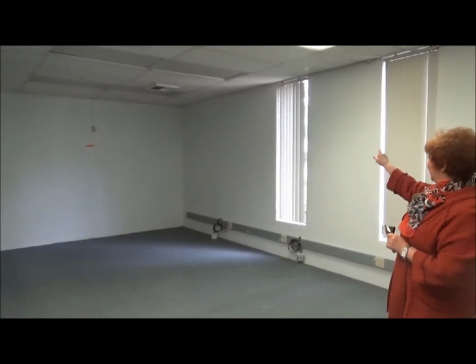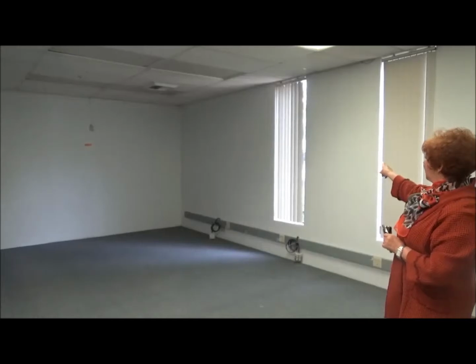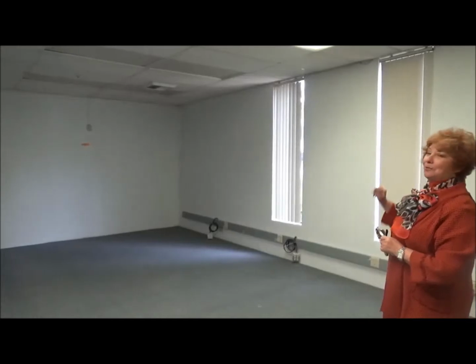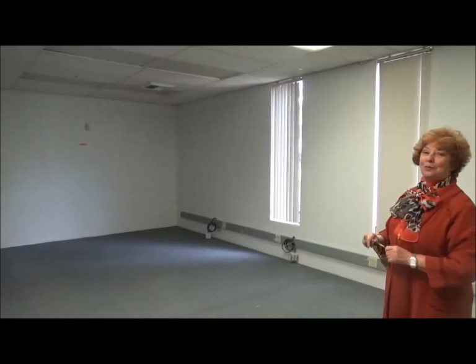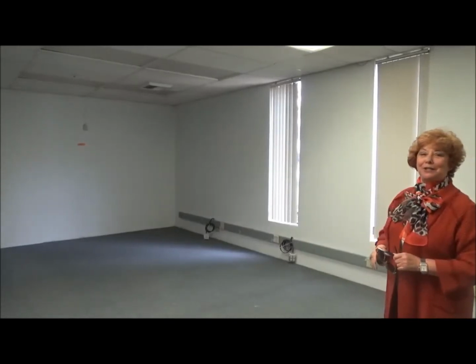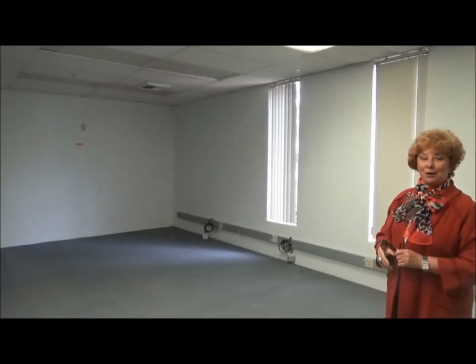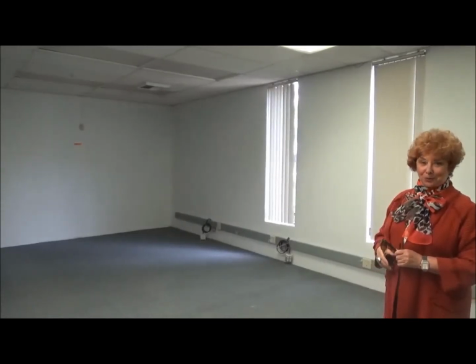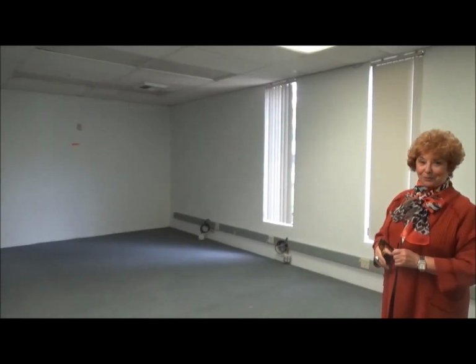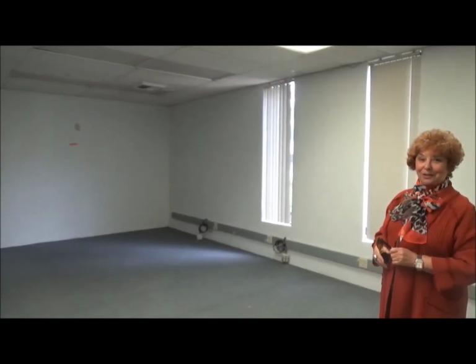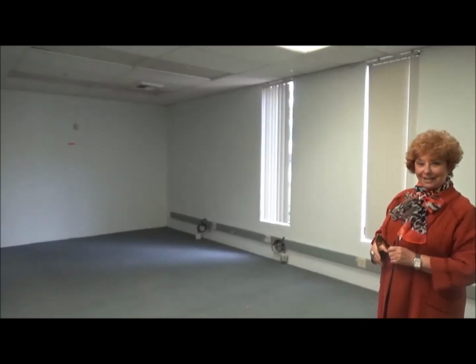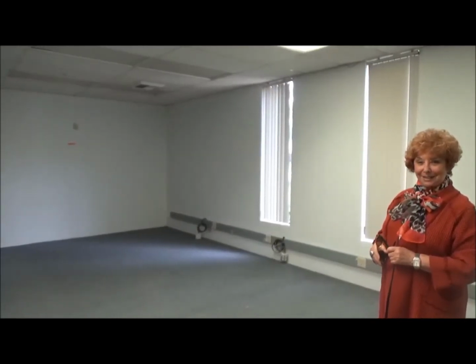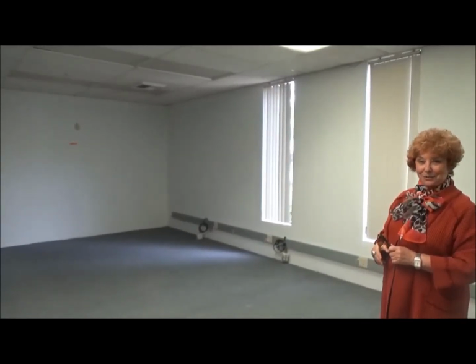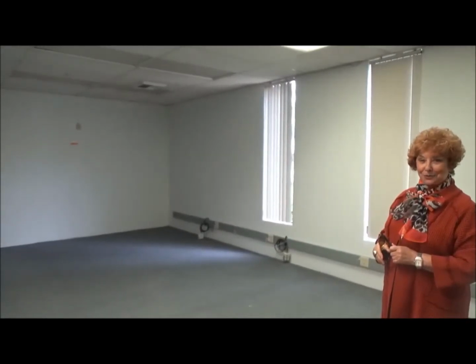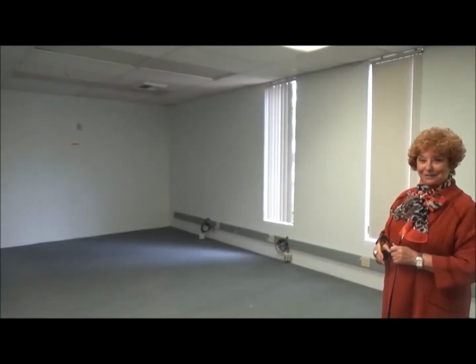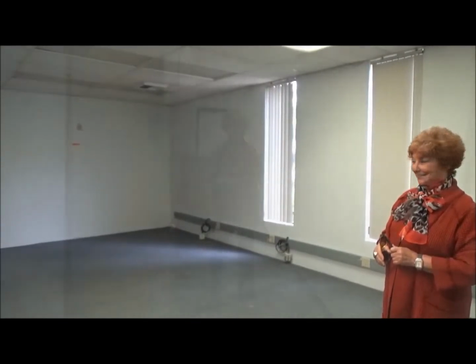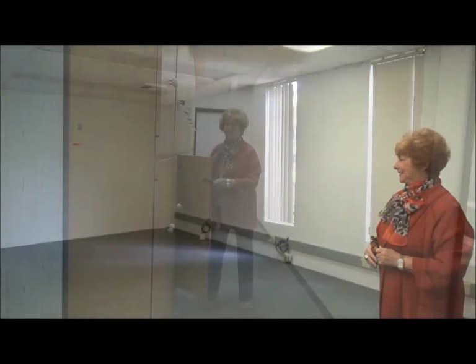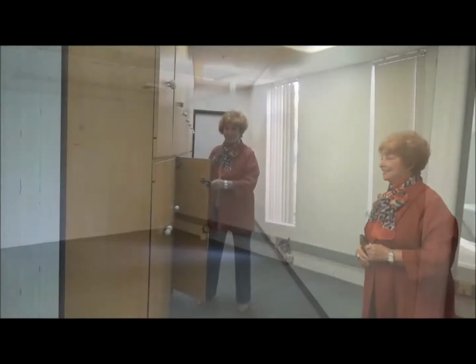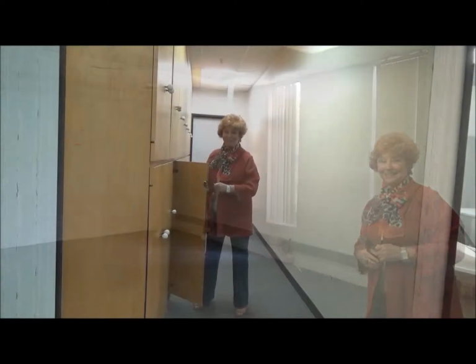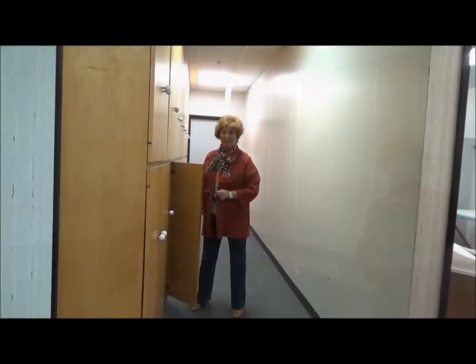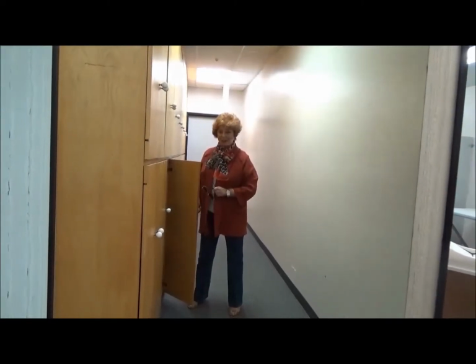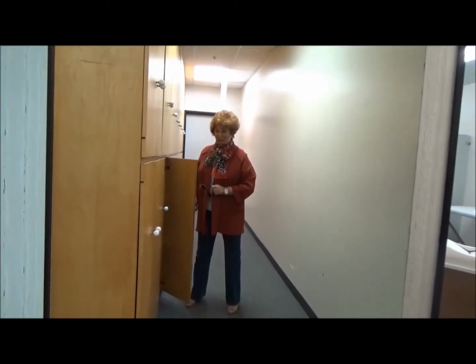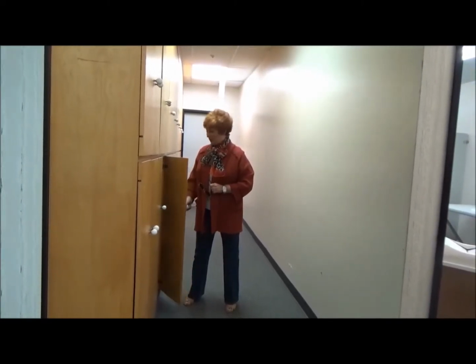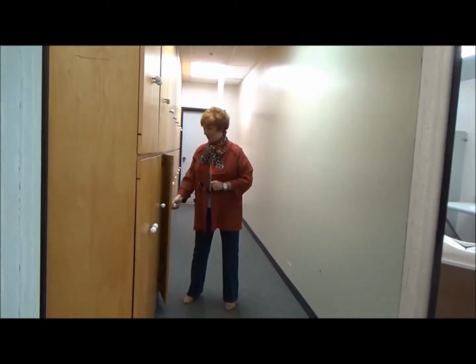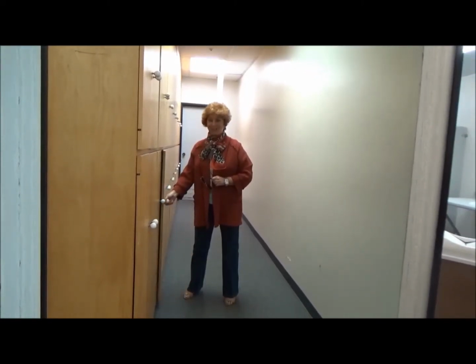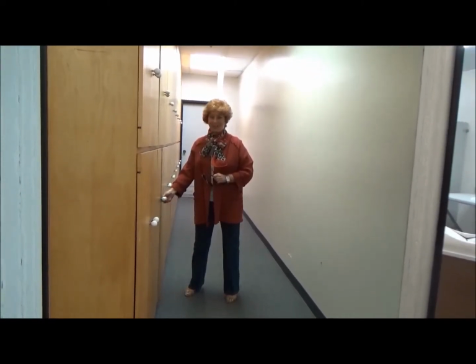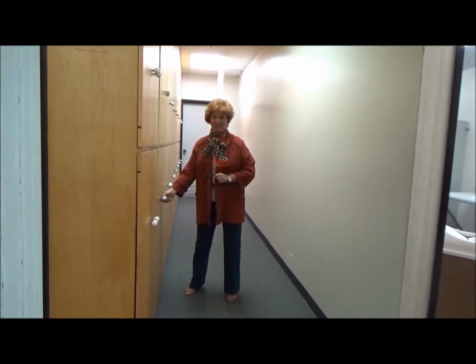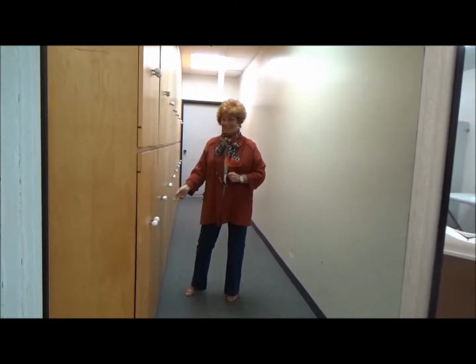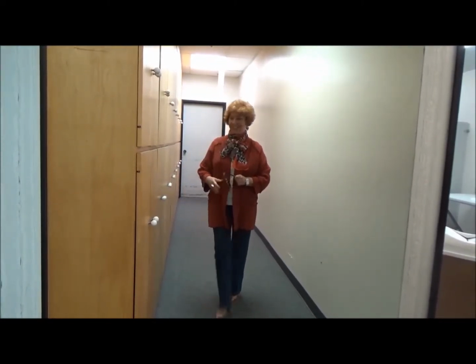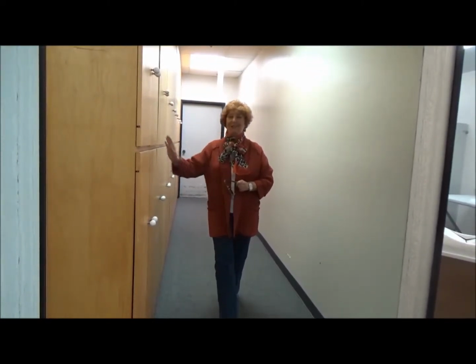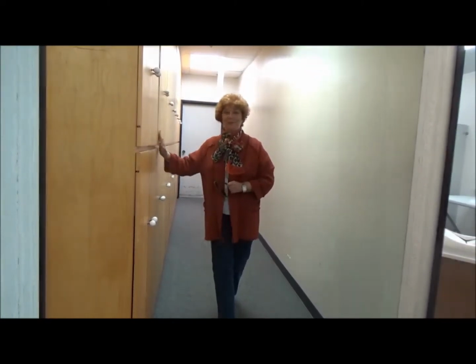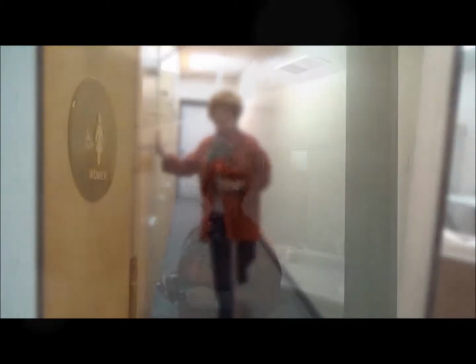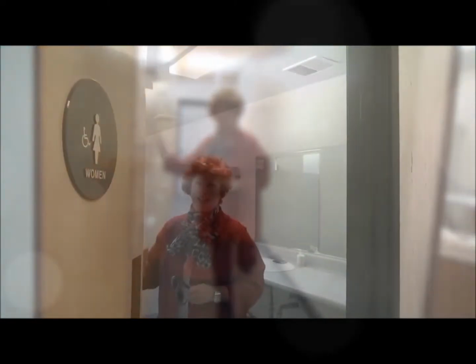That wall will be a chalkboard wall where our clients can leave us notes. We've got a lot of cabinets and a lot of room for storage here. We're excited about that — we can never have too many cabinets.